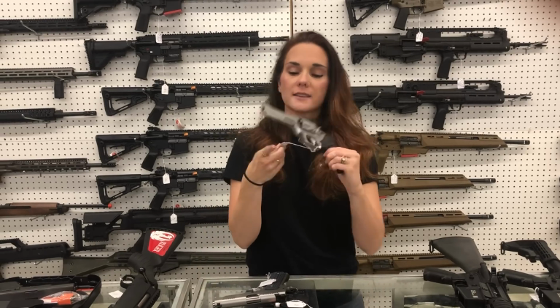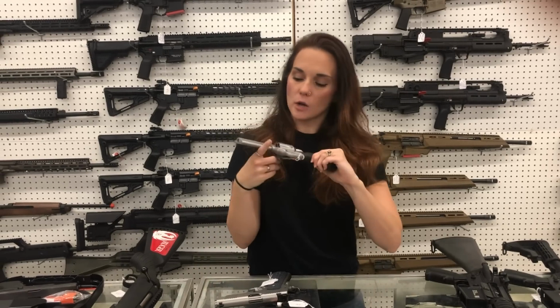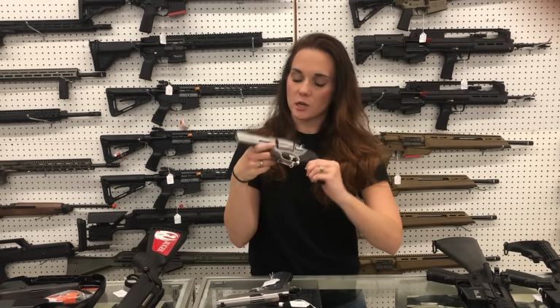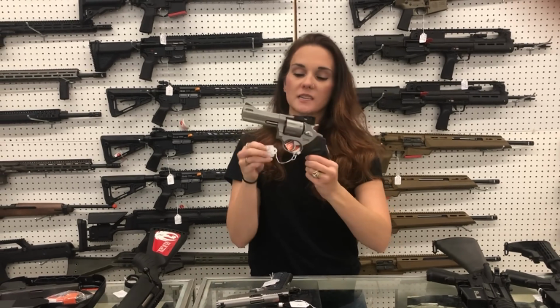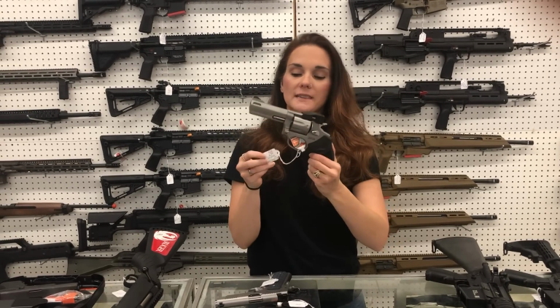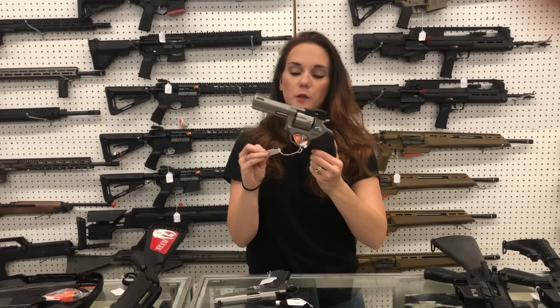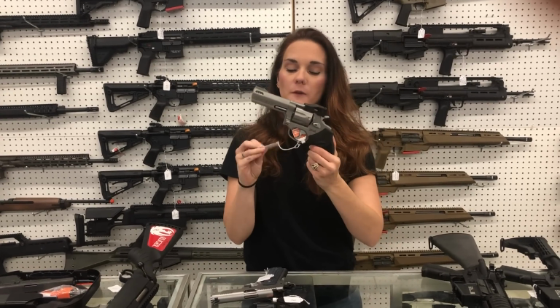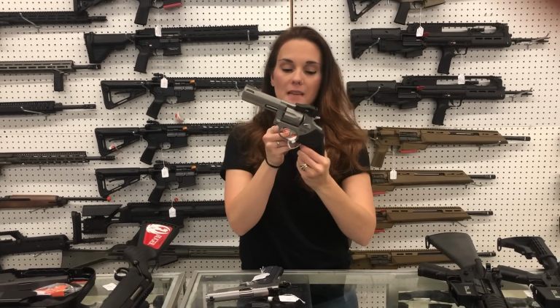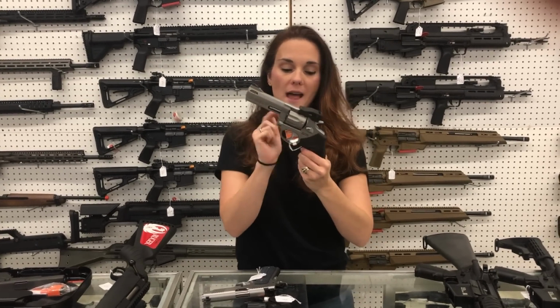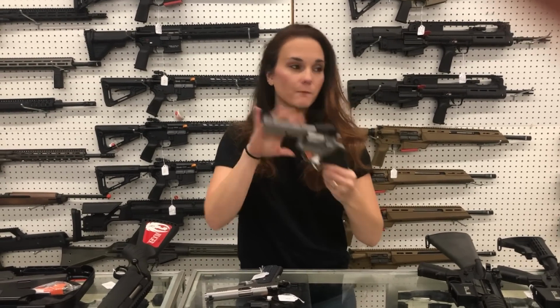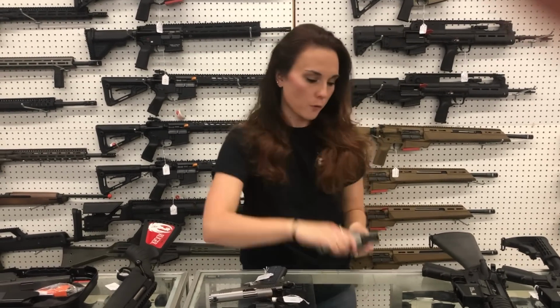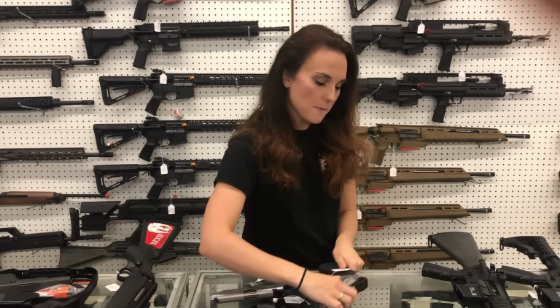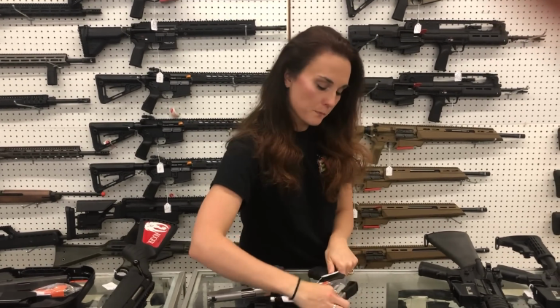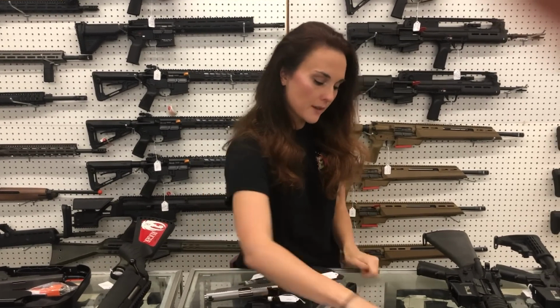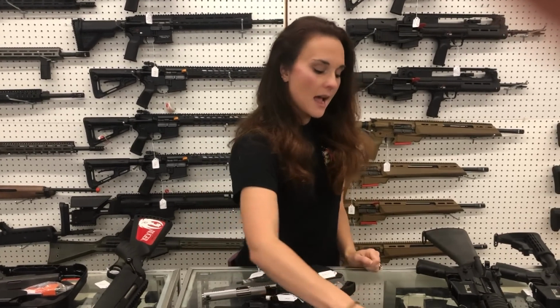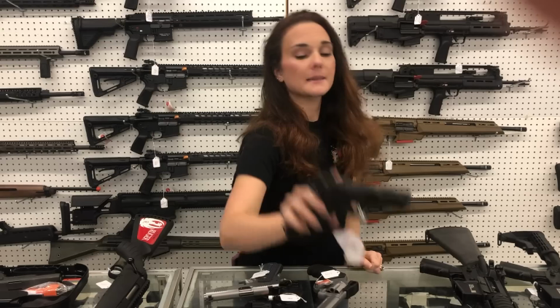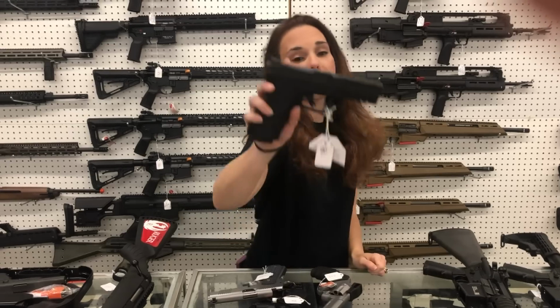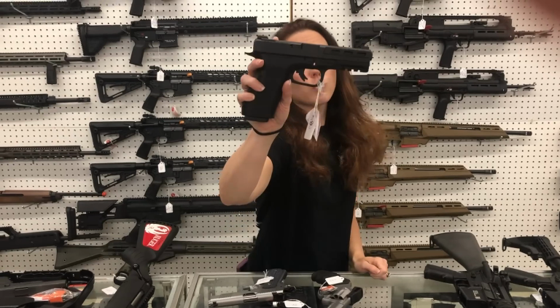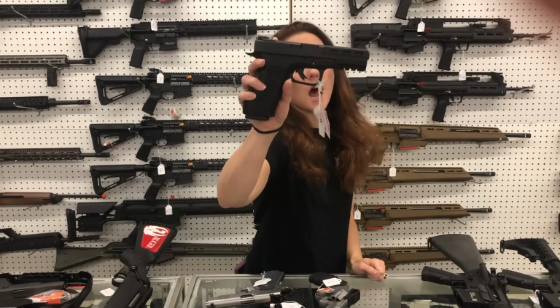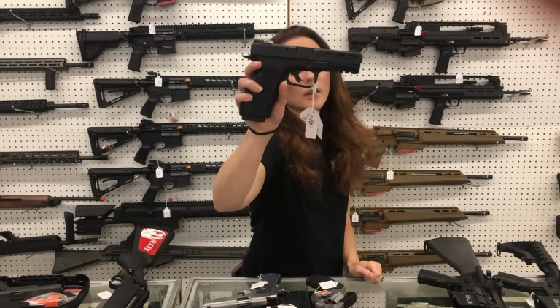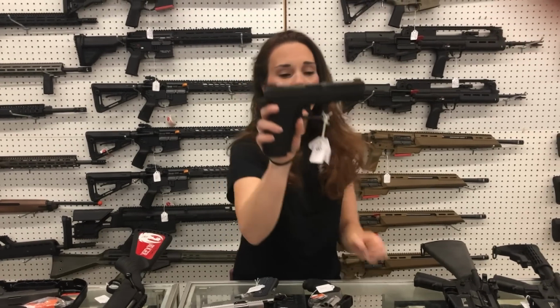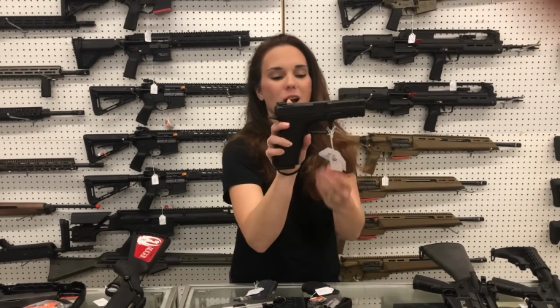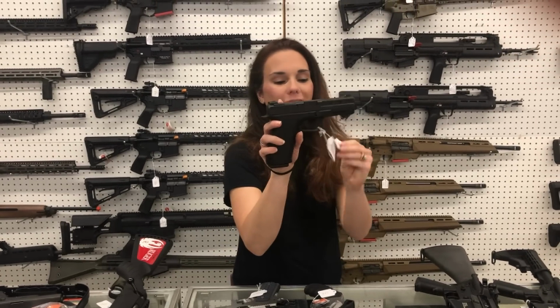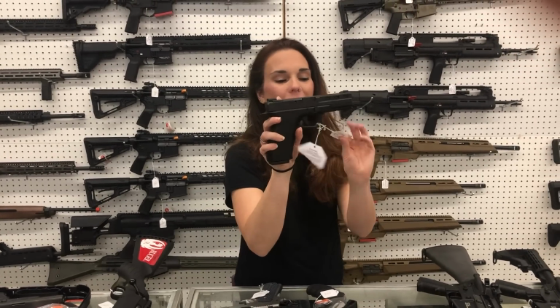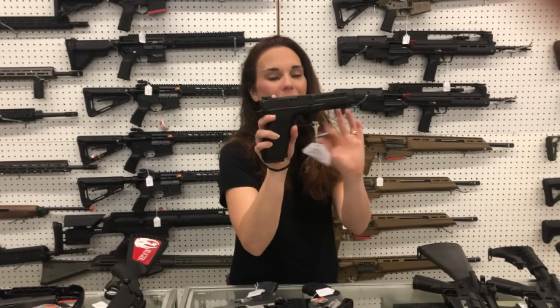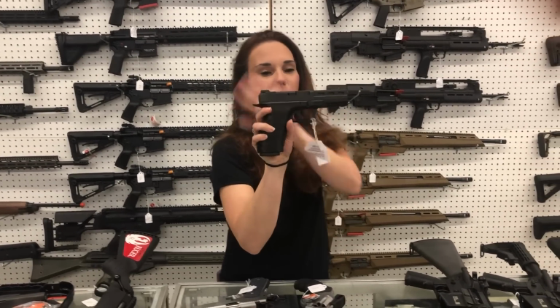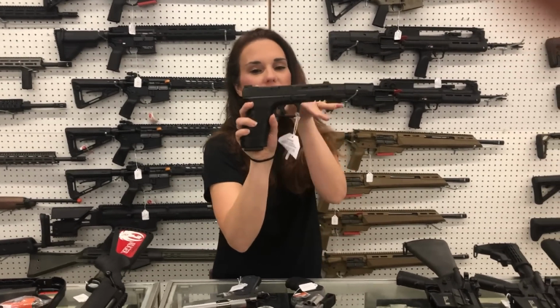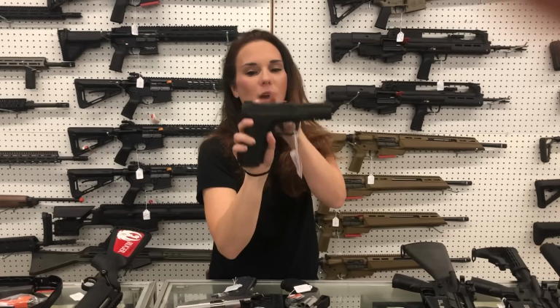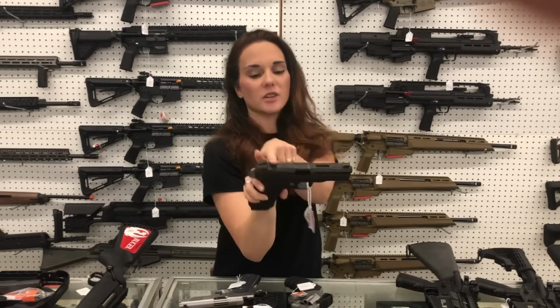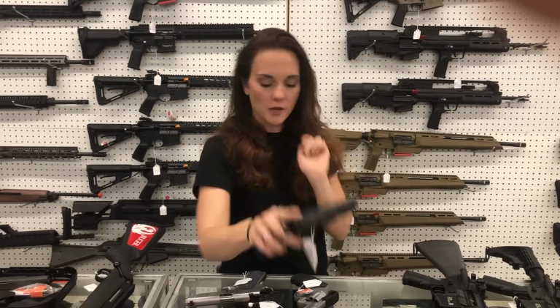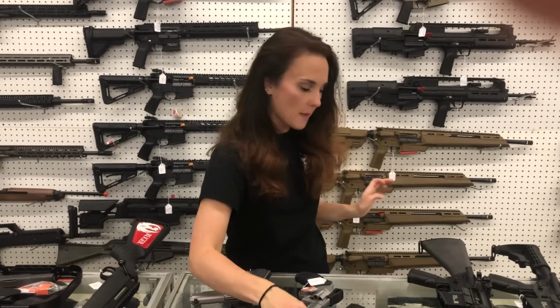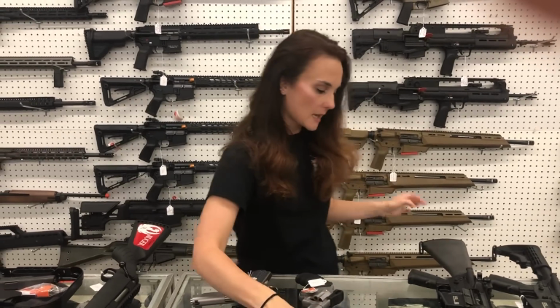Taurus Tracker 627 in .357 Magnum, $440. STK 100 from Rock Island in 9mm, she is $480, and she's also optic cut.